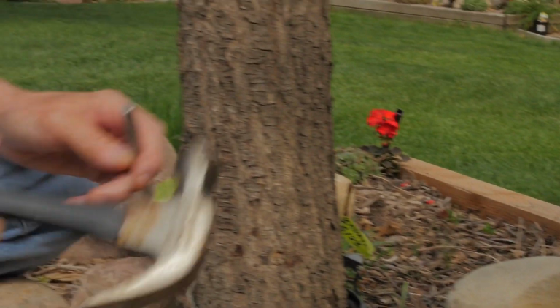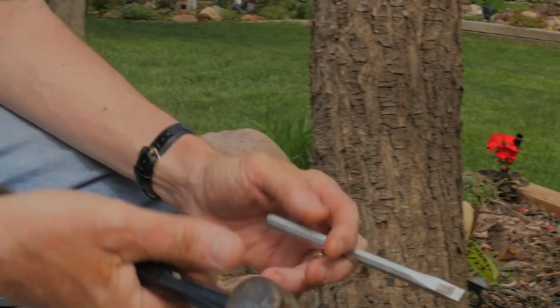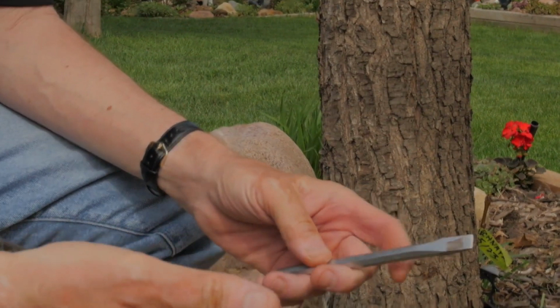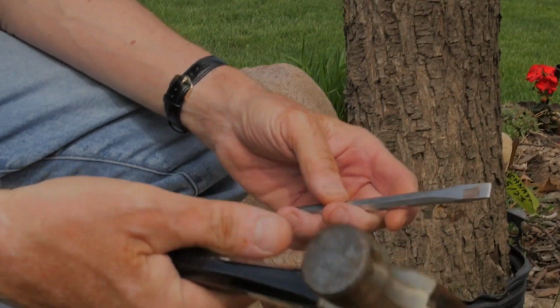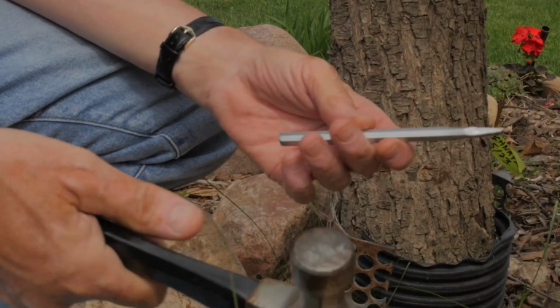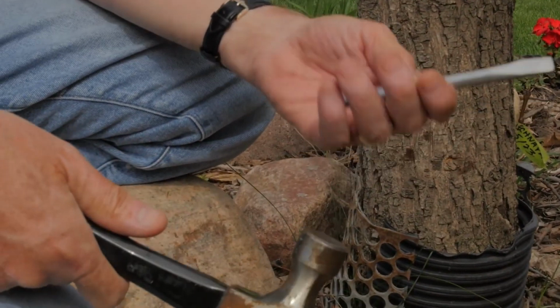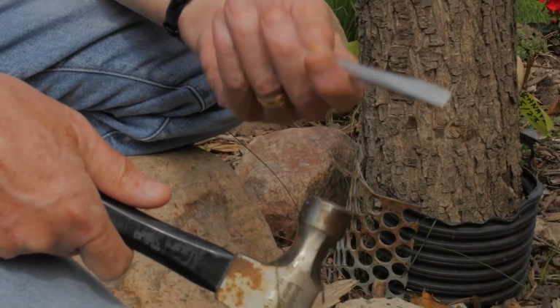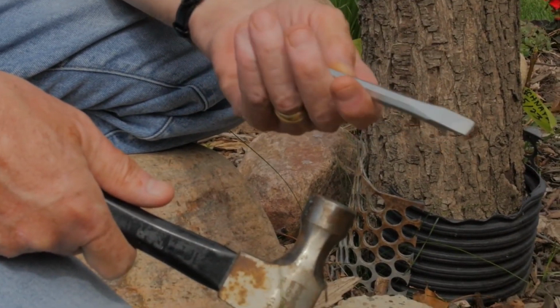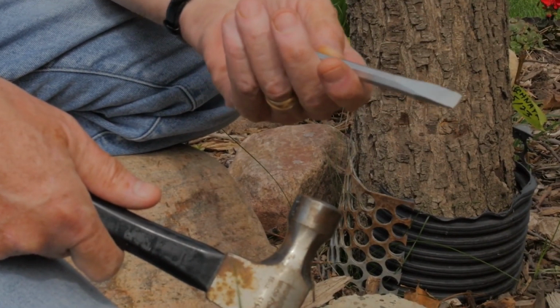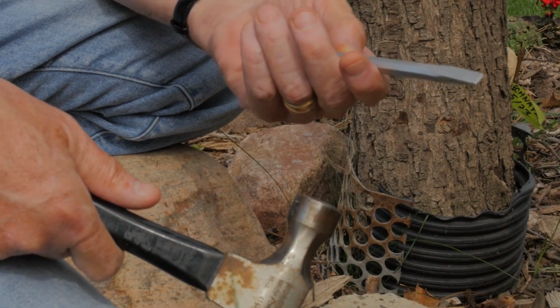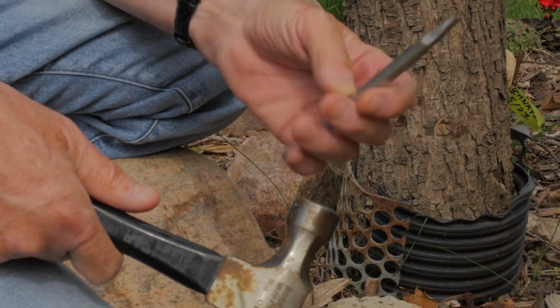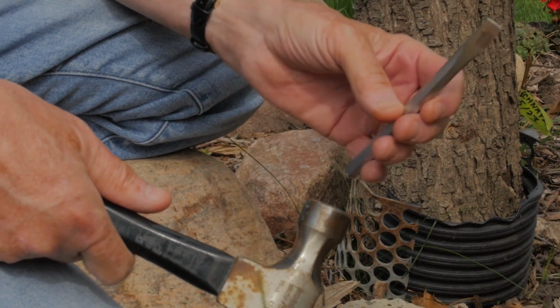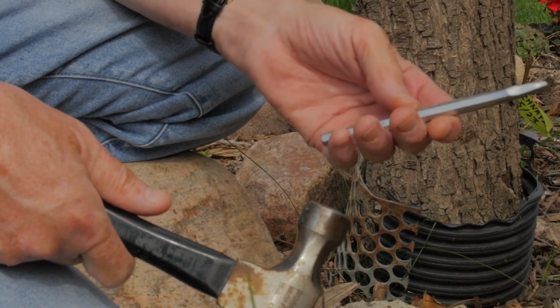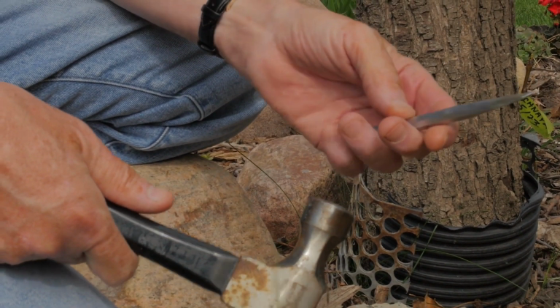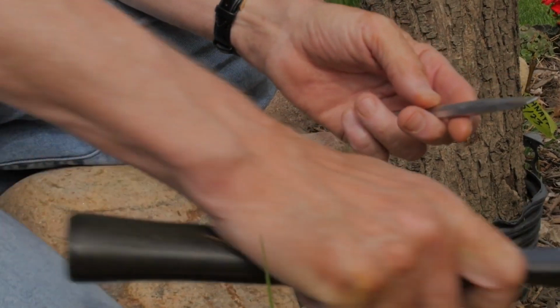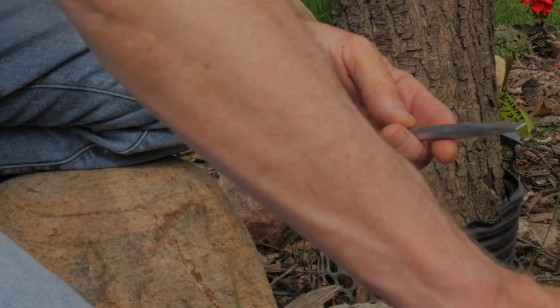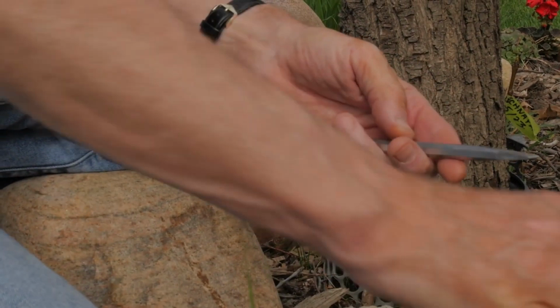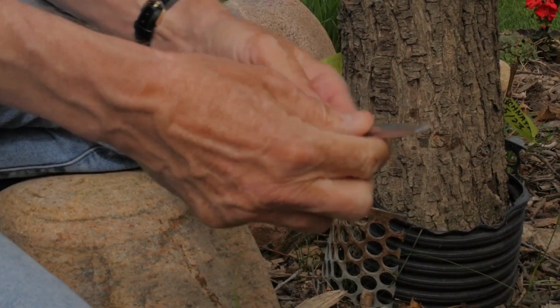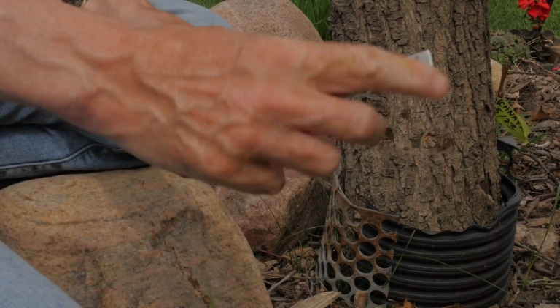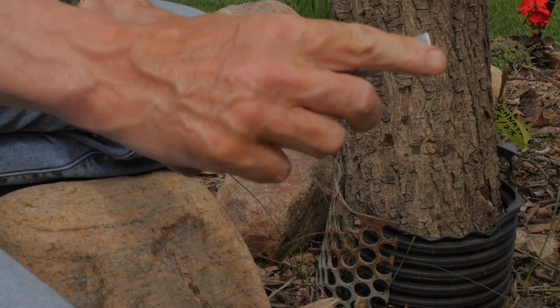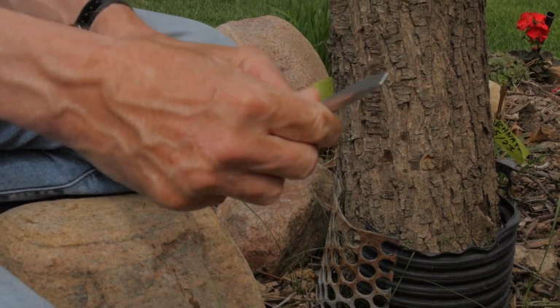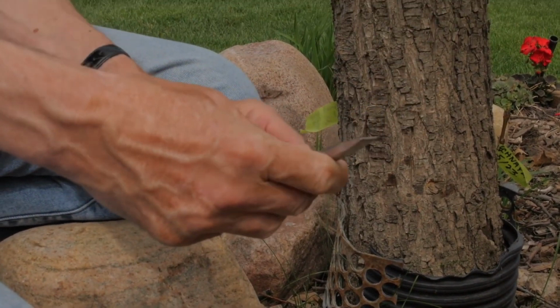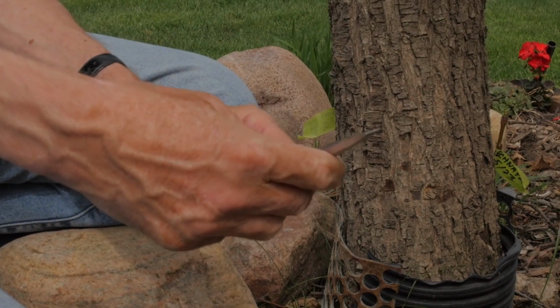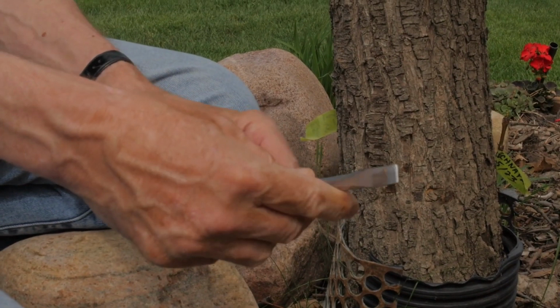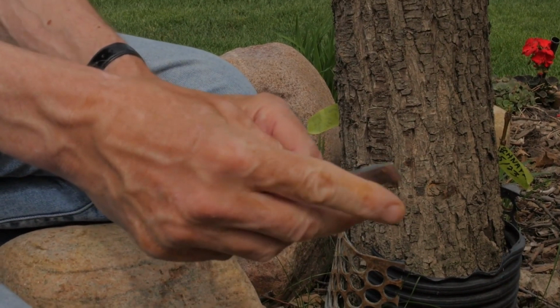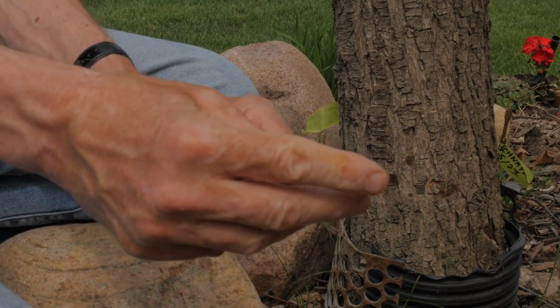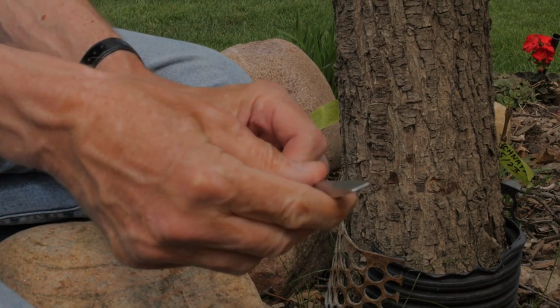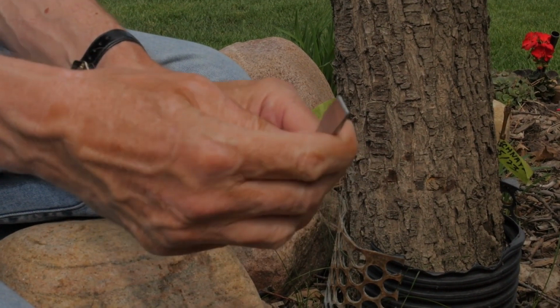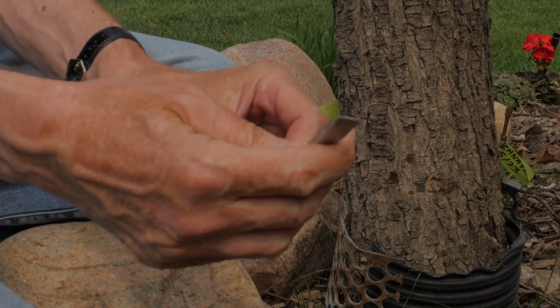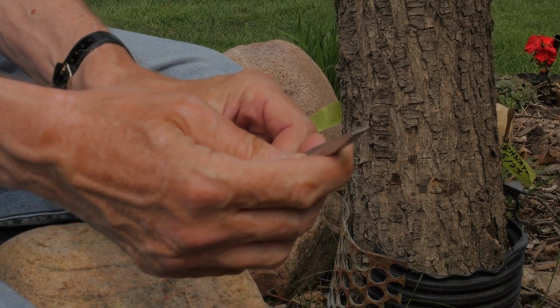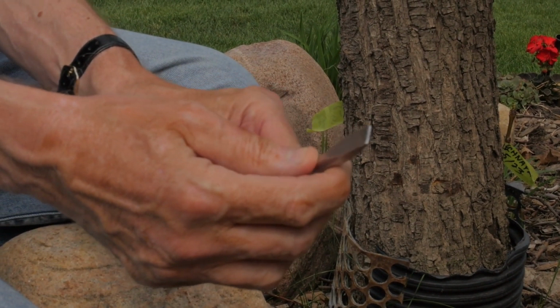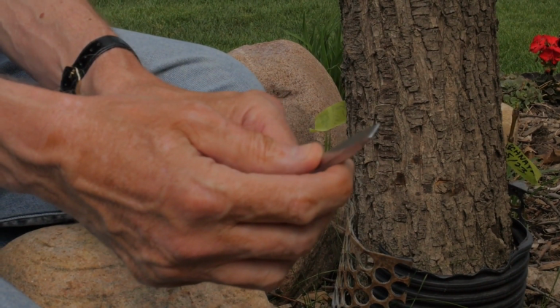We obviously use a hammer and a chisel for this hammer and chisel graft. This is simply a half-inch across wood chisel. I sharpened it a little bit because you want it a little sharper than normal.